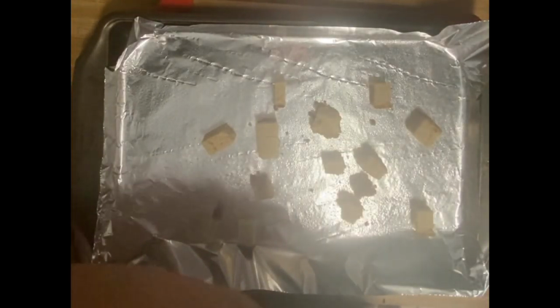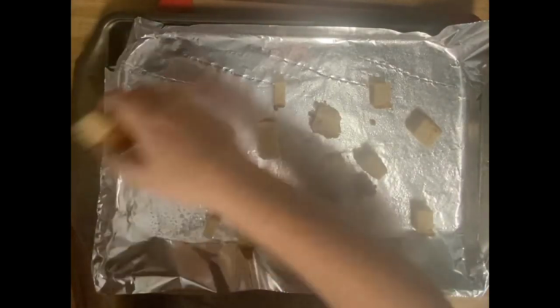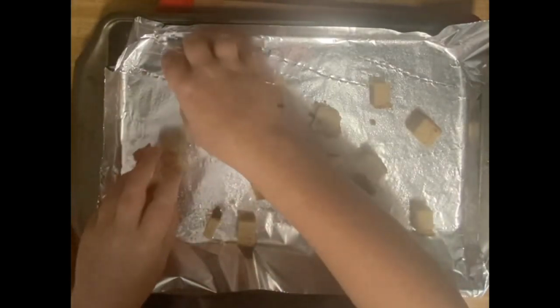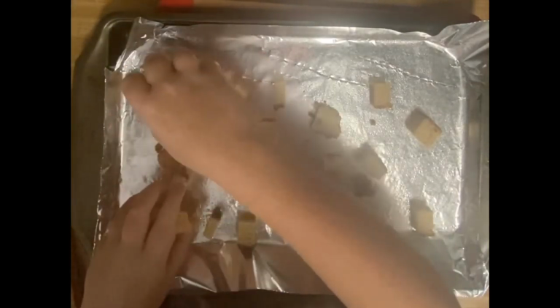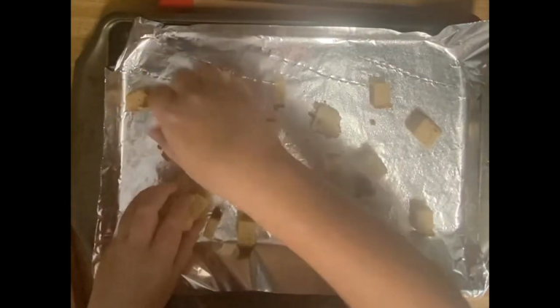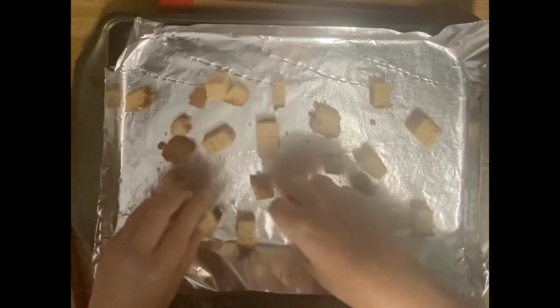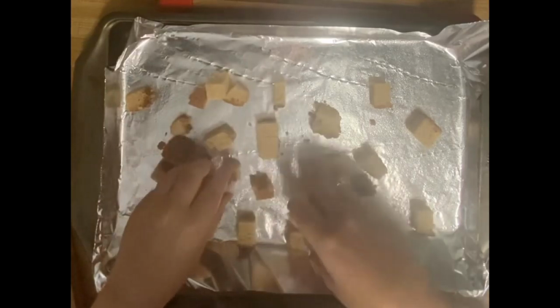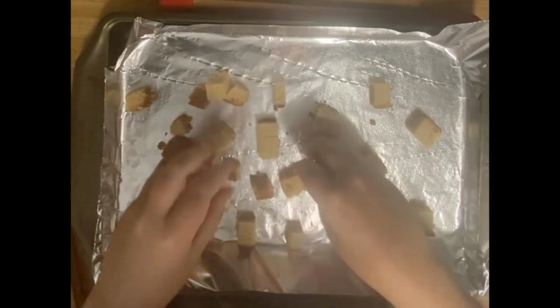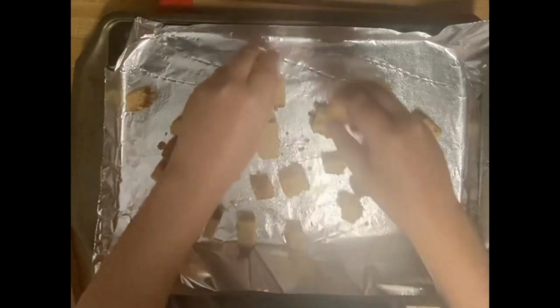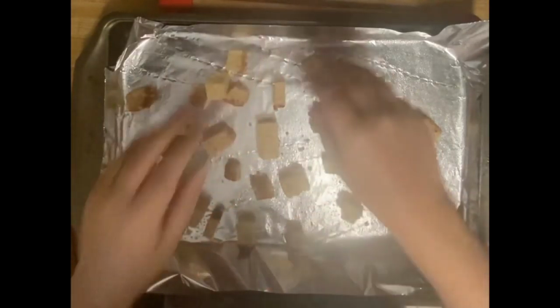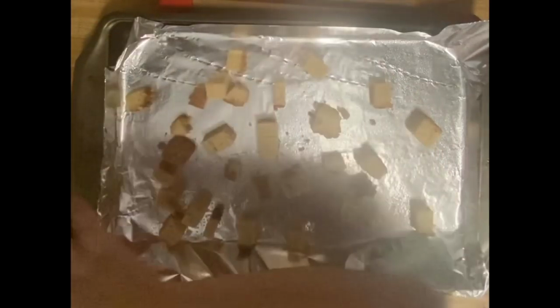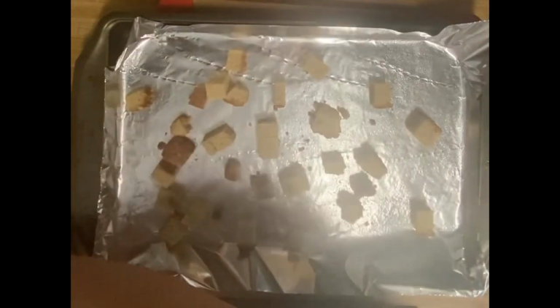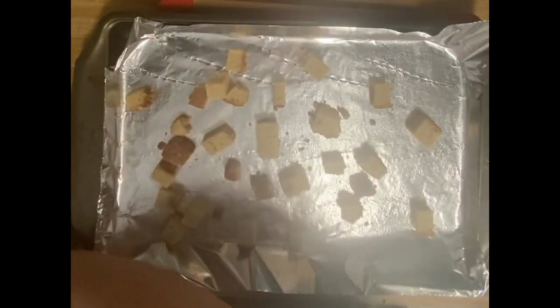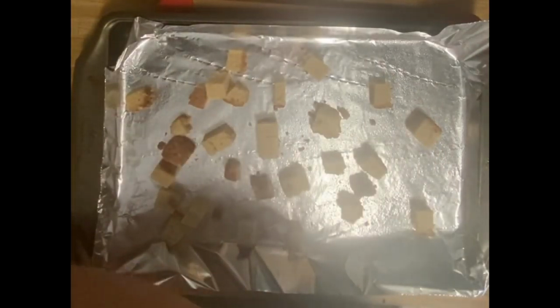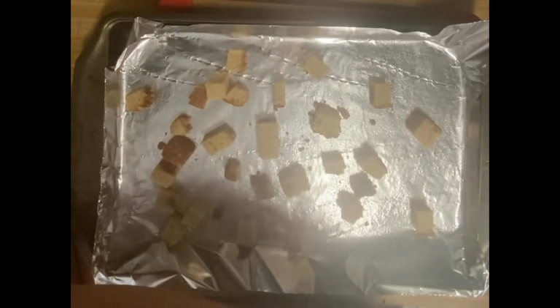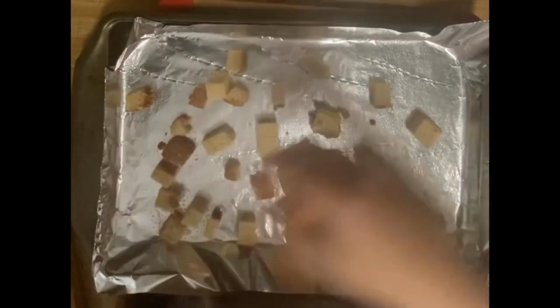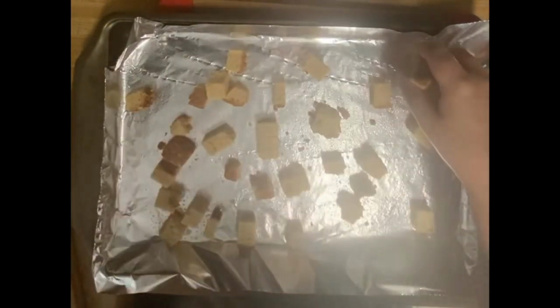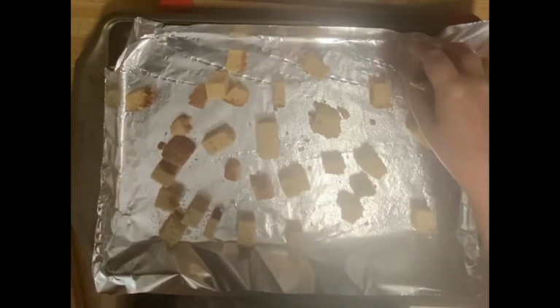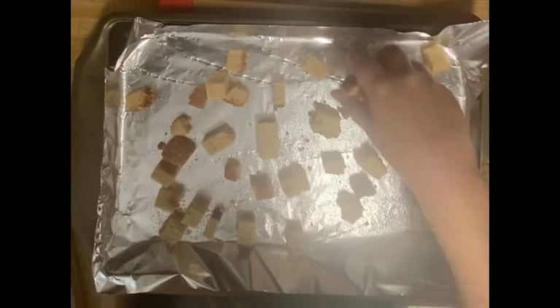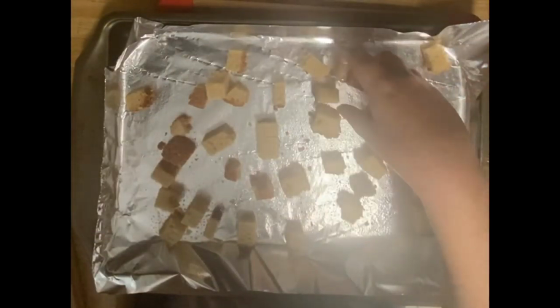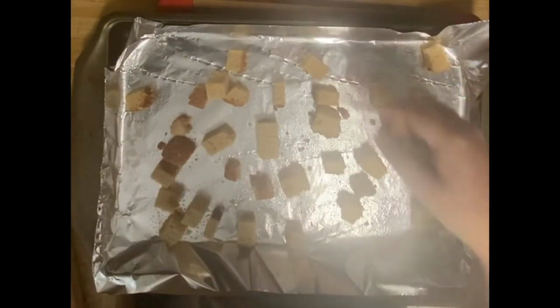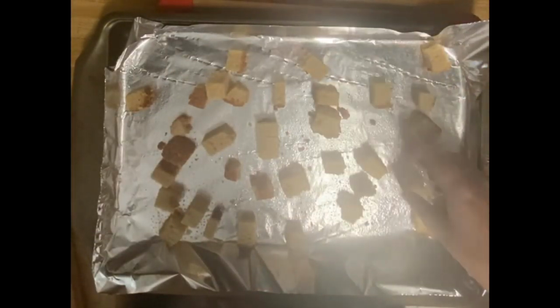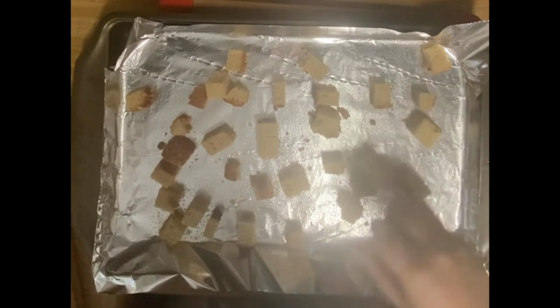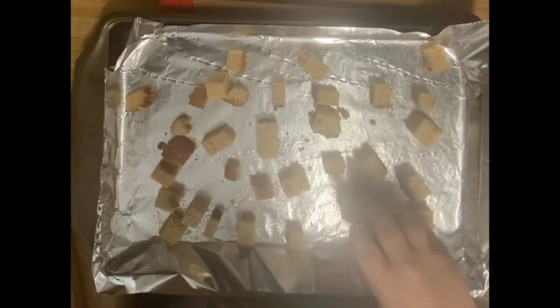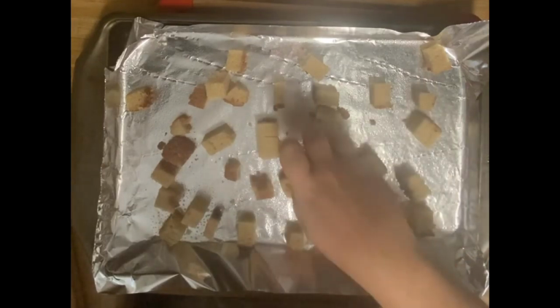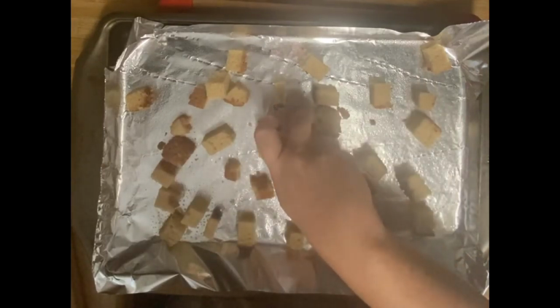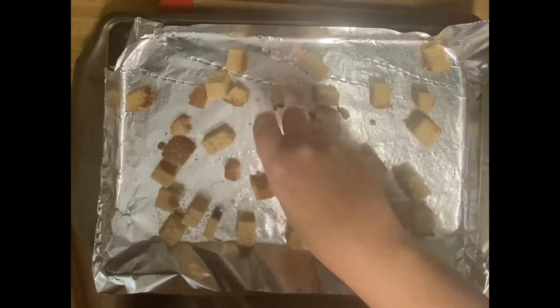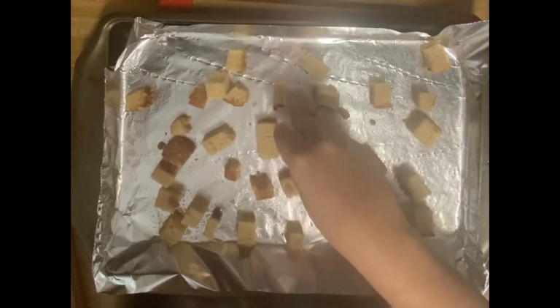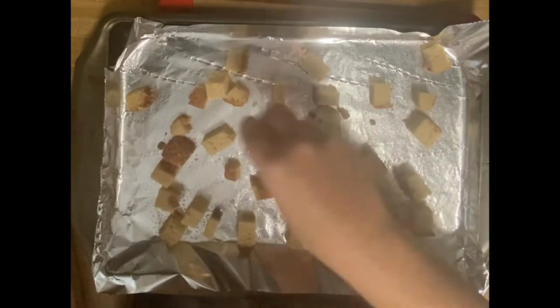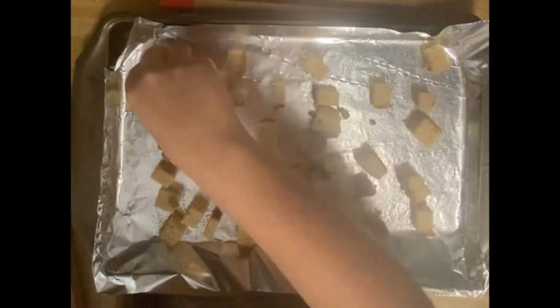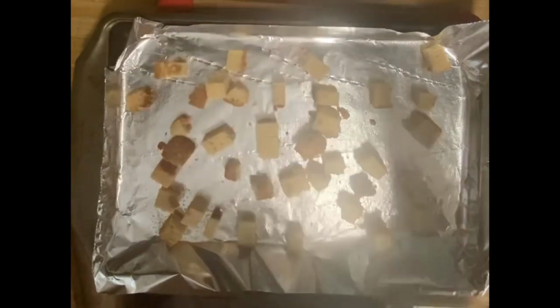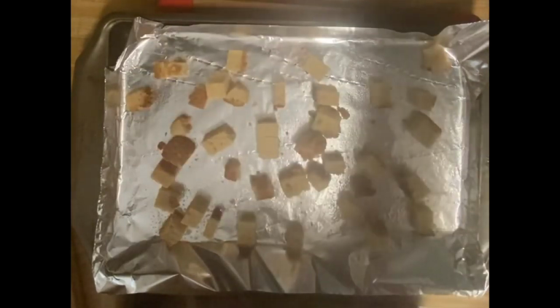This will go in the oven for 10 minutes, then I'll flip them over and they'll go another 10 minutes, or until they're crispy like a crouton.